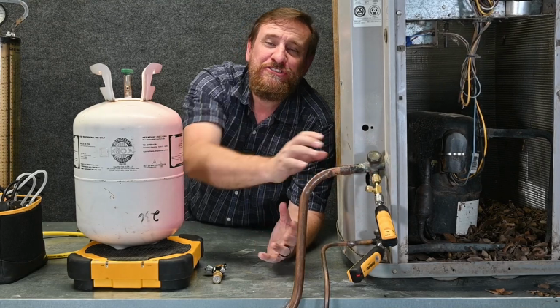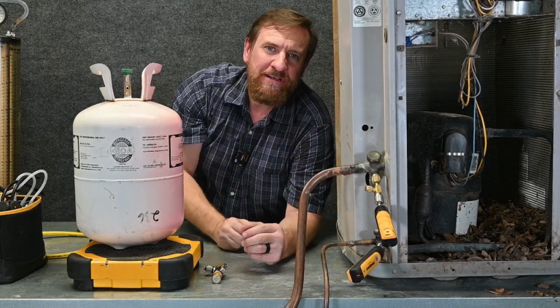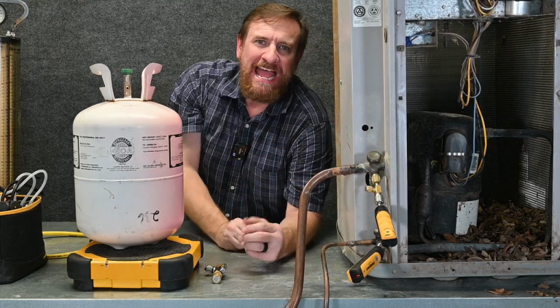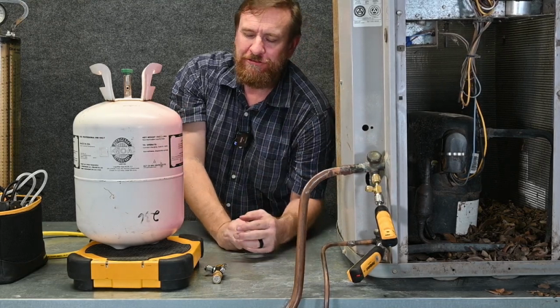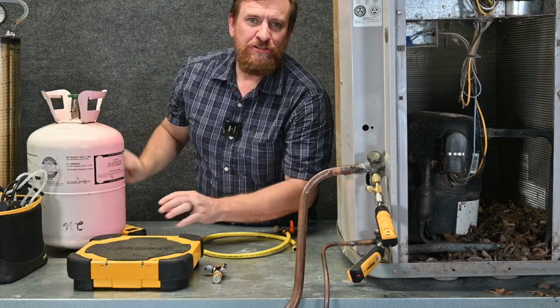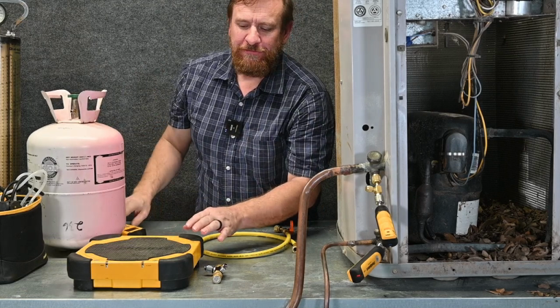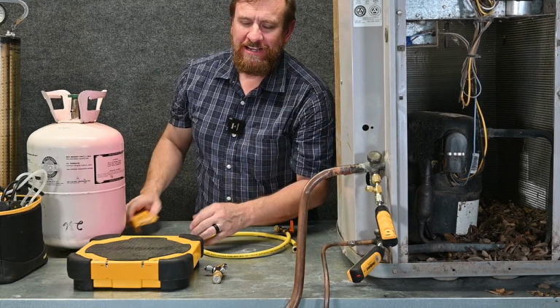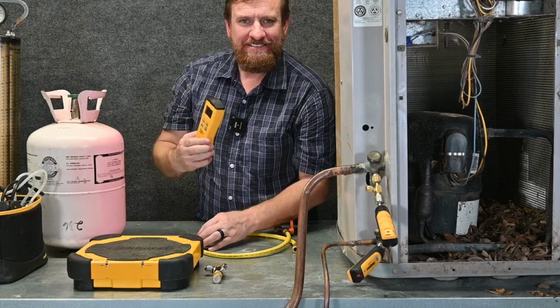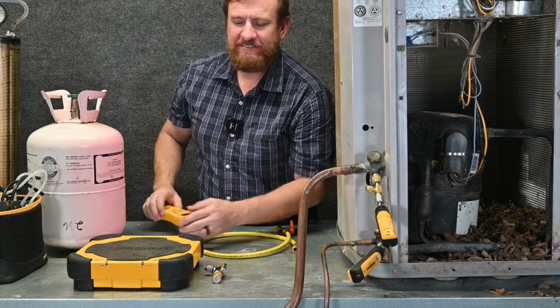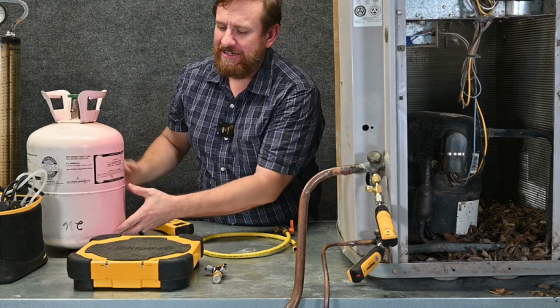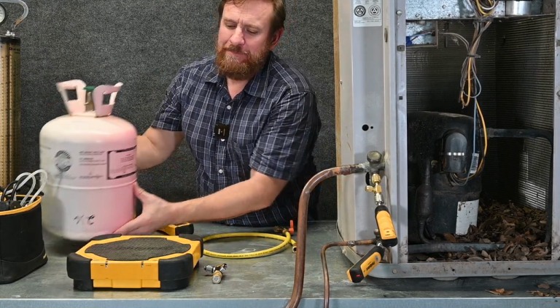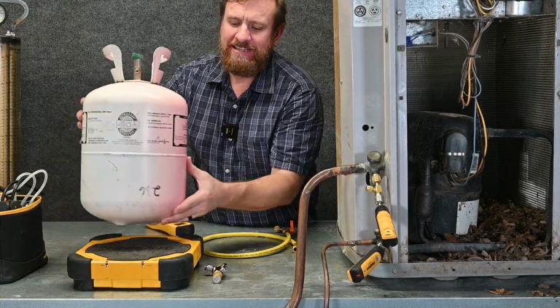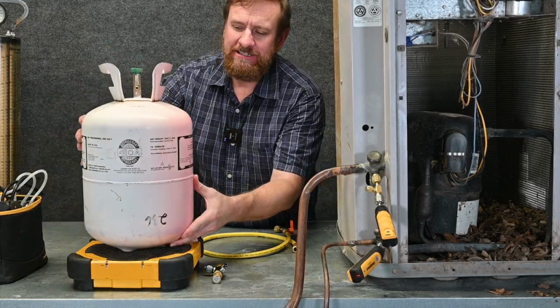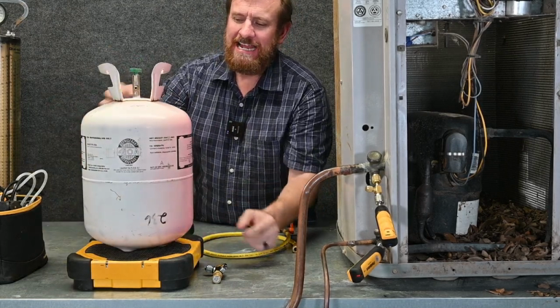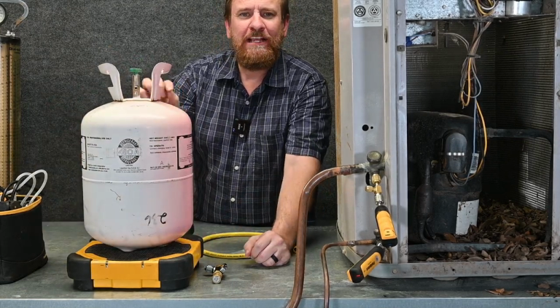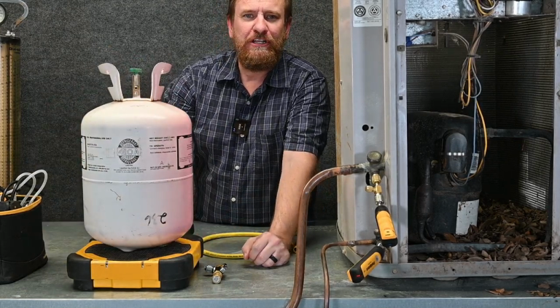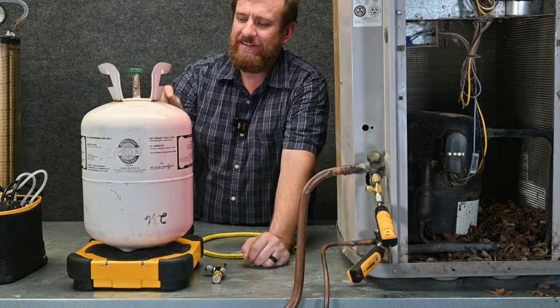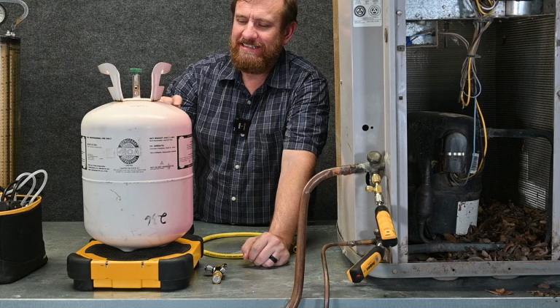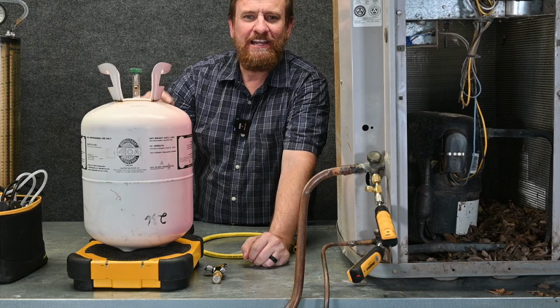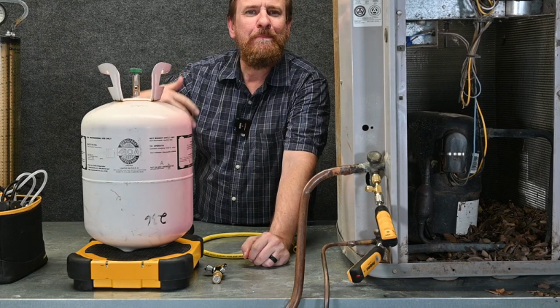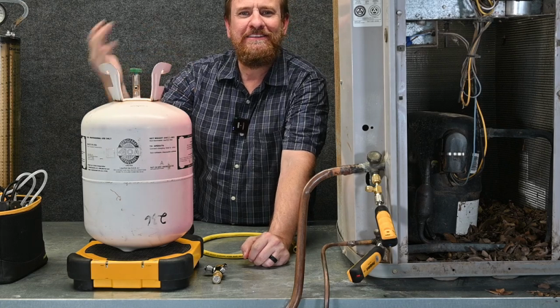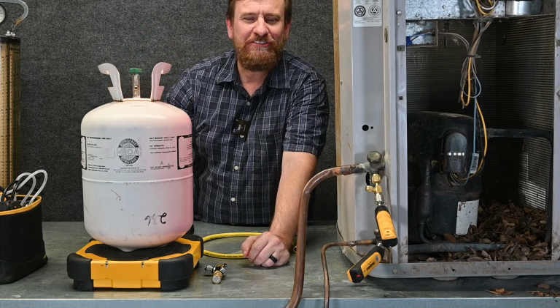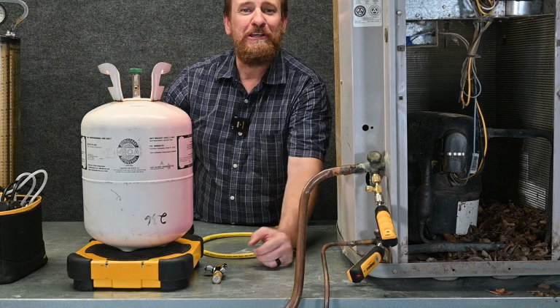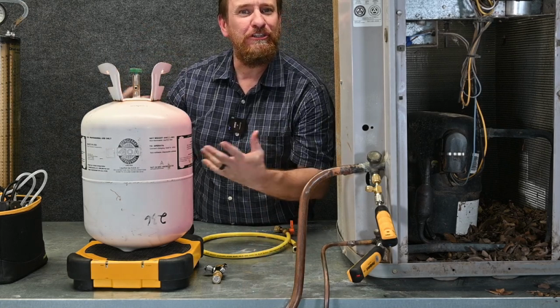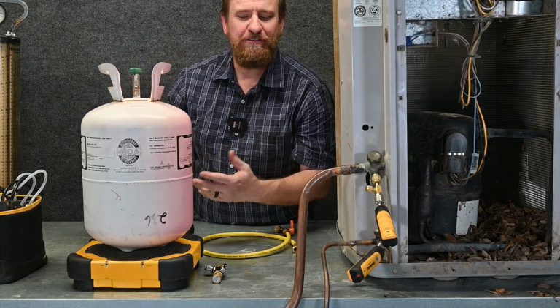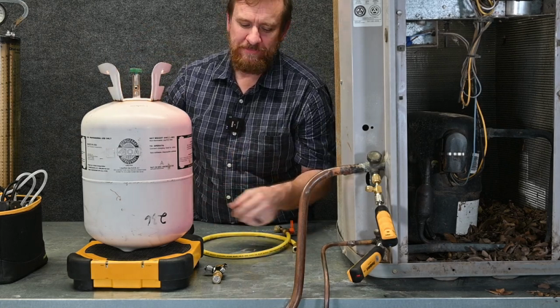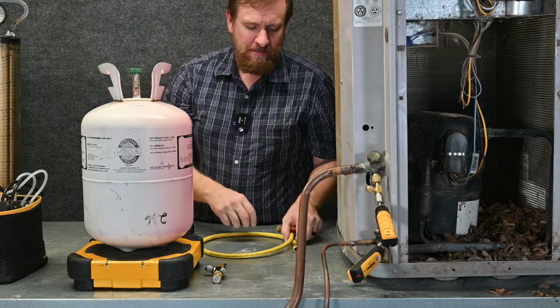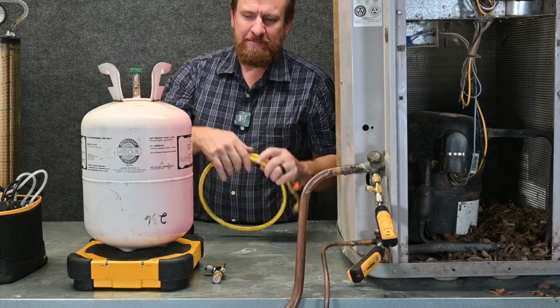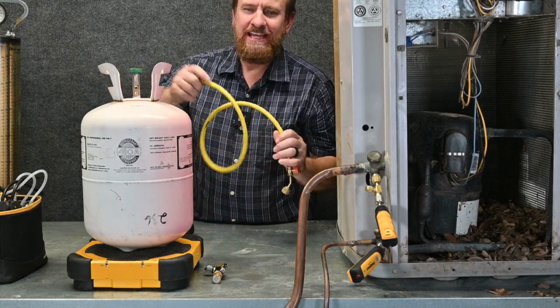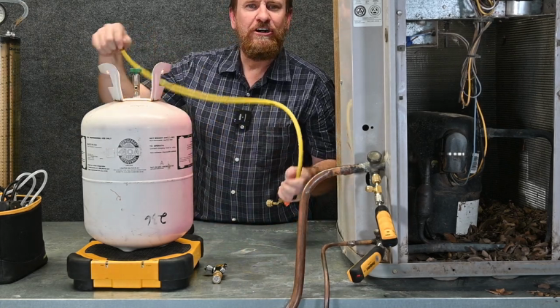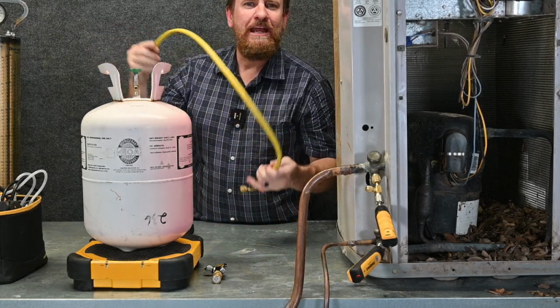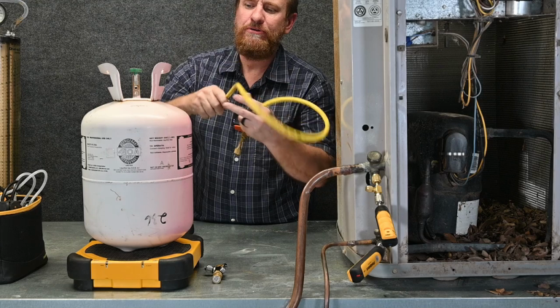Now we're ready to add refrigerant. Just like before, I zero my scale out, put my tank on it, and get my starting weight — I write that down. I'm going to compare that to the last call to make sure it didn't lose any refrigerant, then I'm going to install my hose.